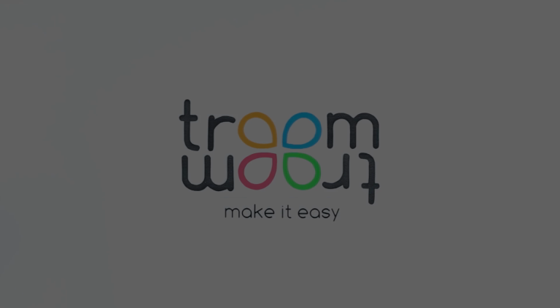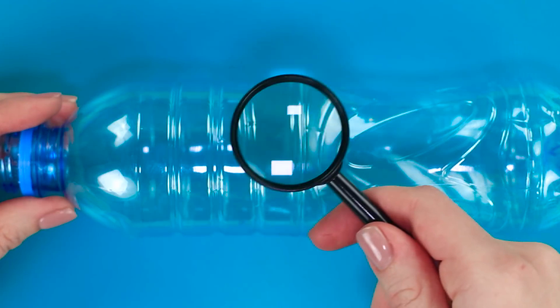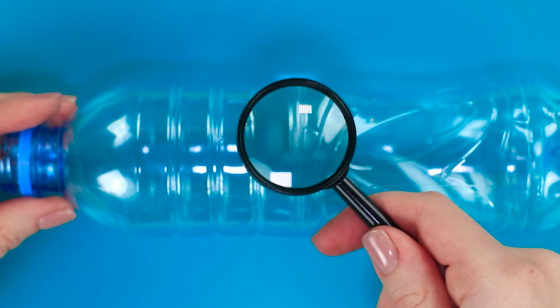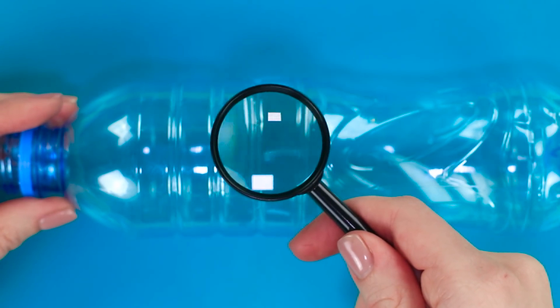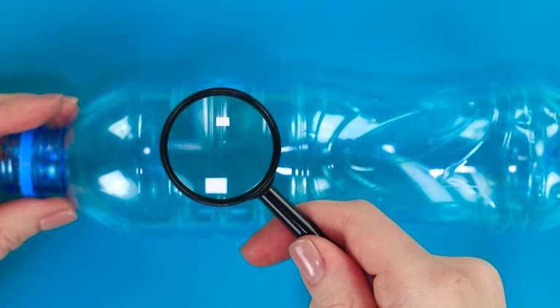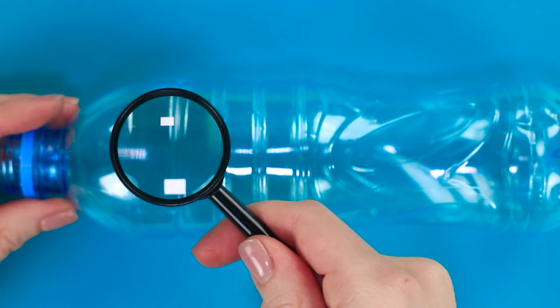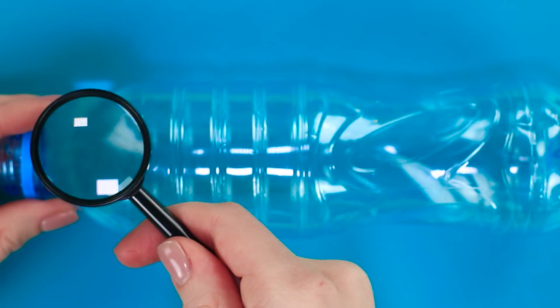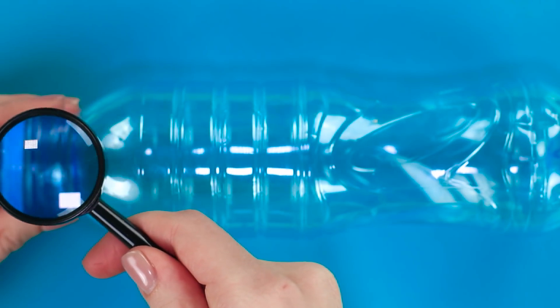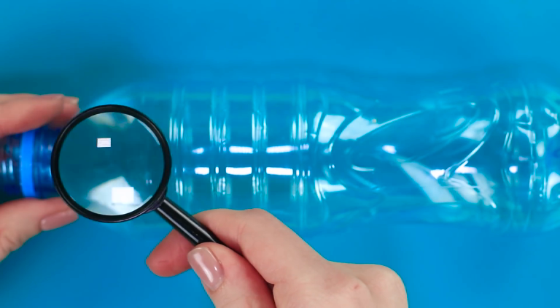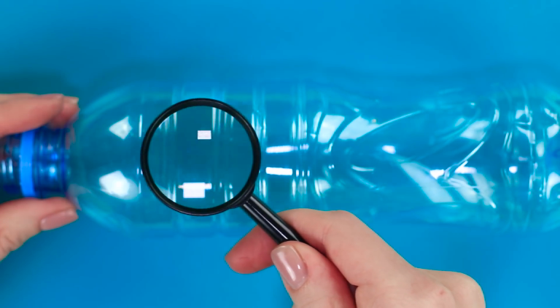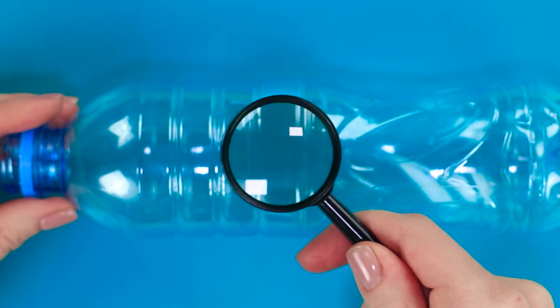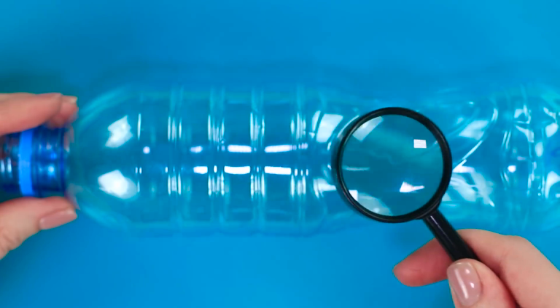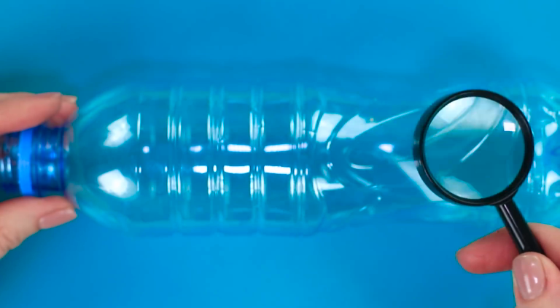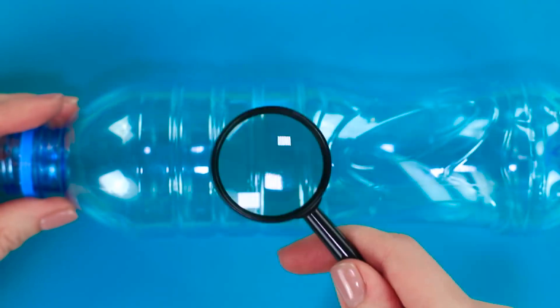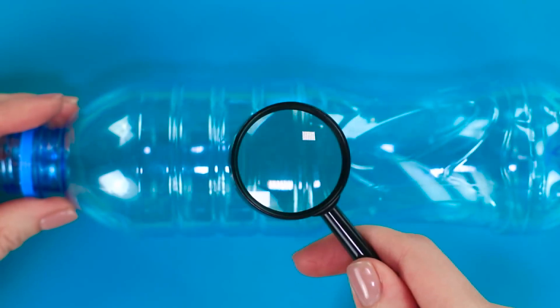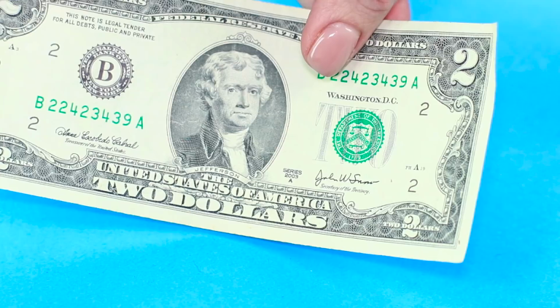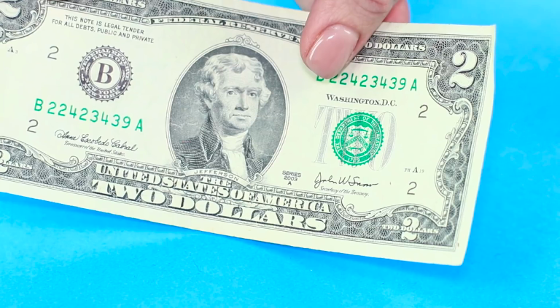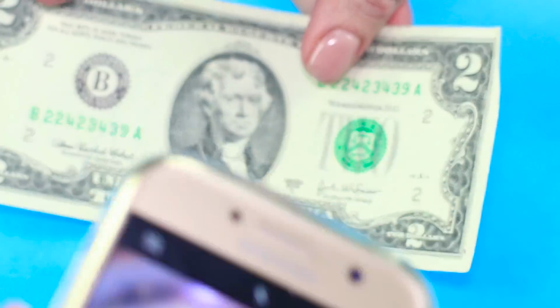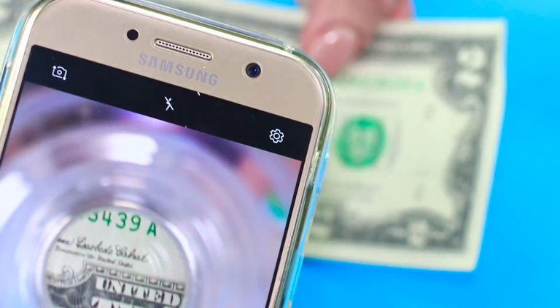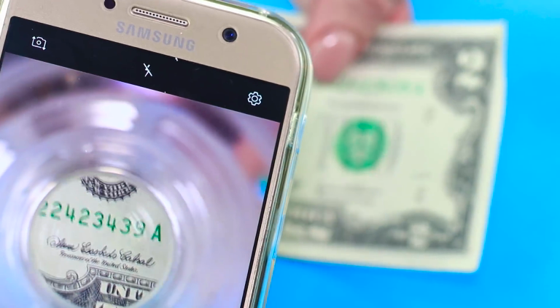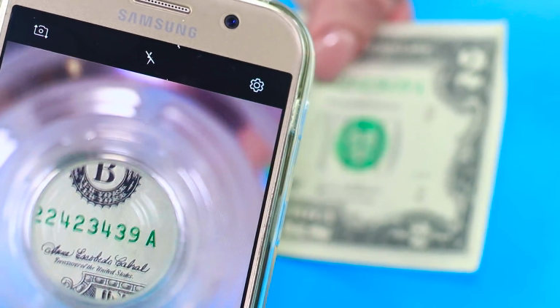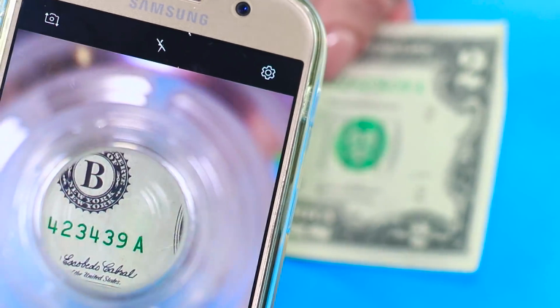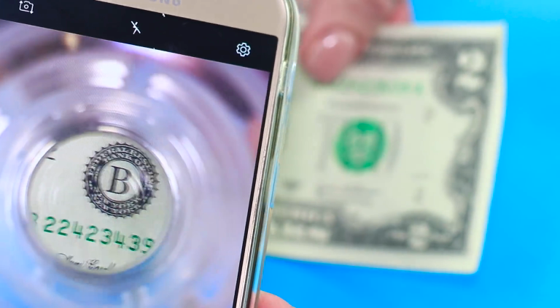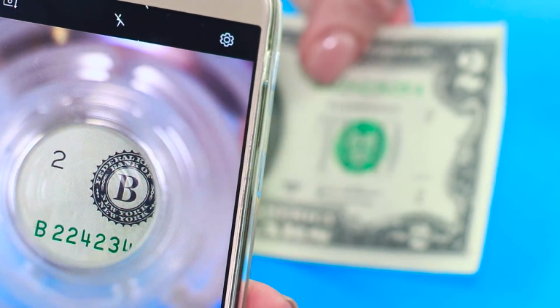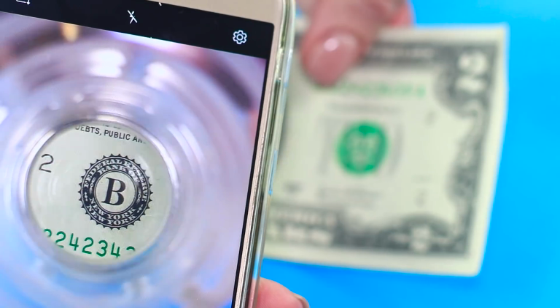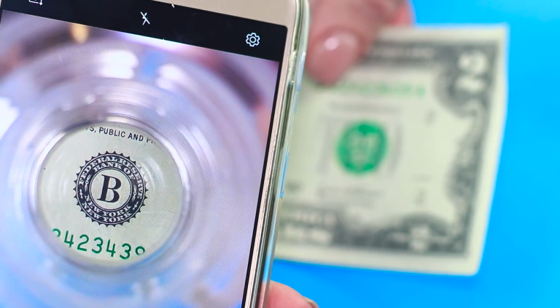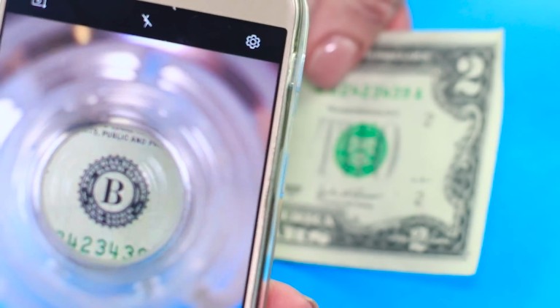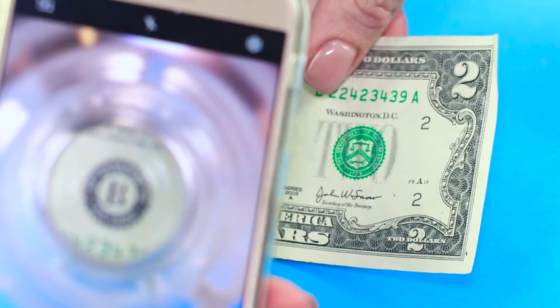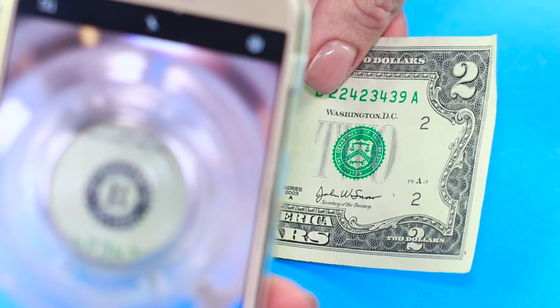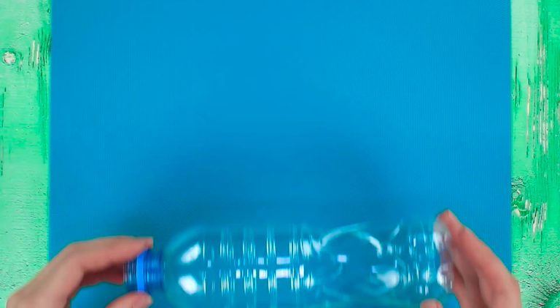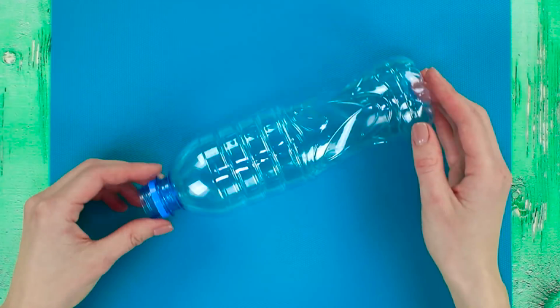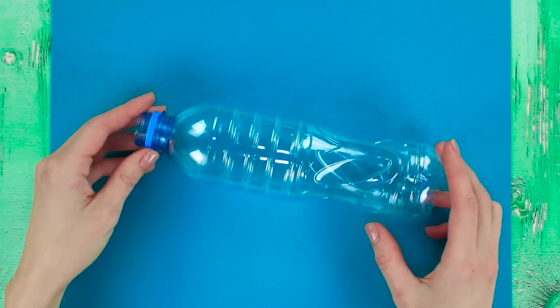Do you enjoy macro photography but don't have the necessary equipment? Try out our next hack. Of course, we can't turn your smartphone into a microscope, but still, we think you'll enjoy this idea.